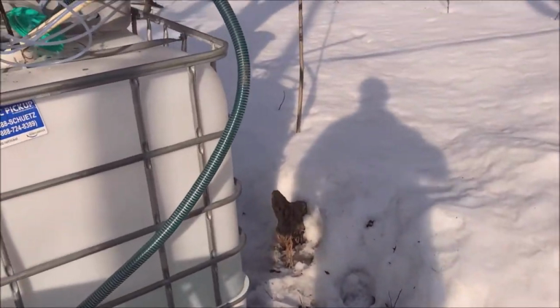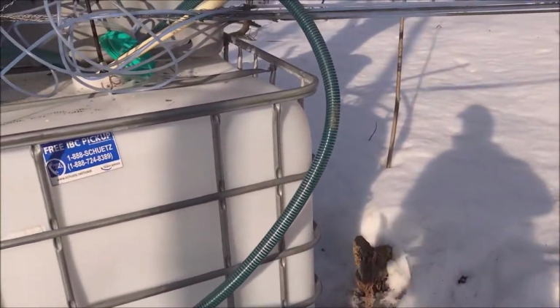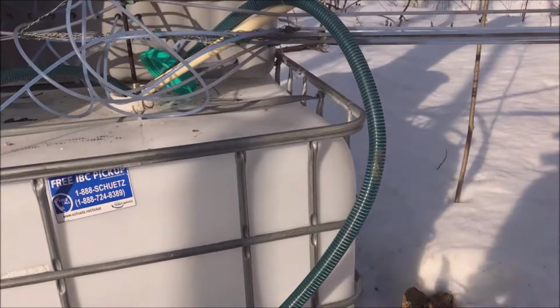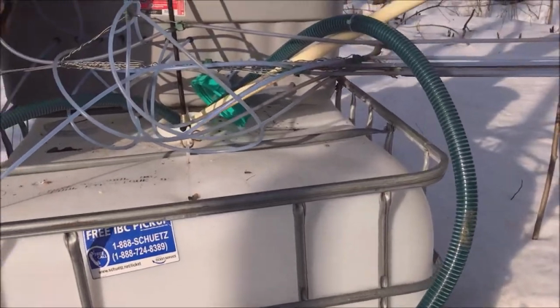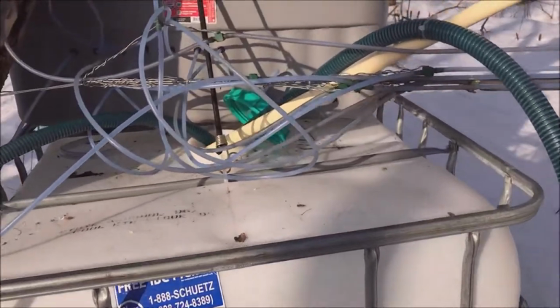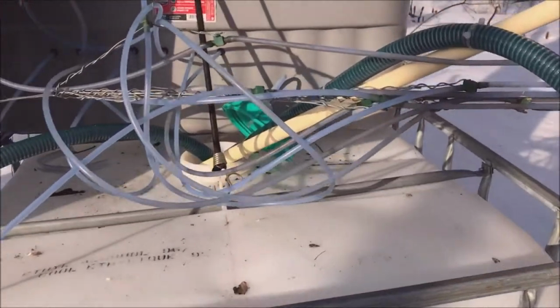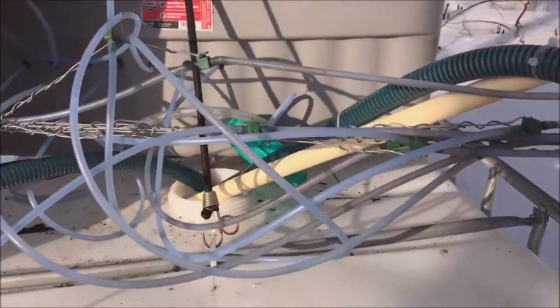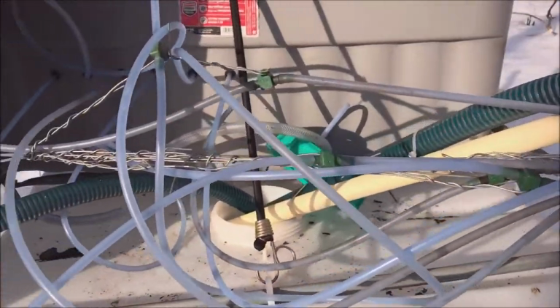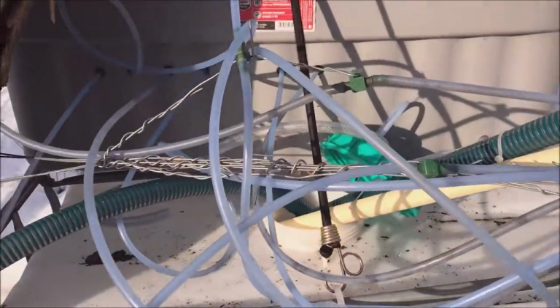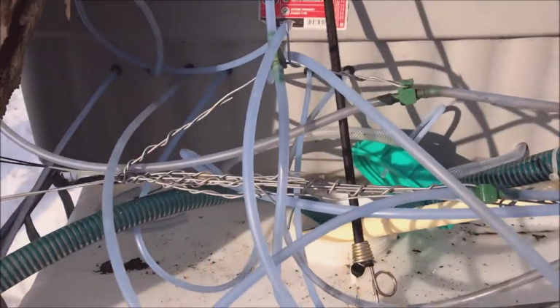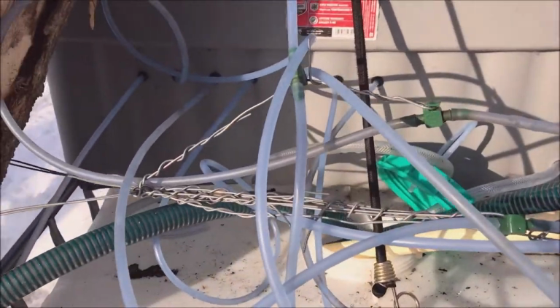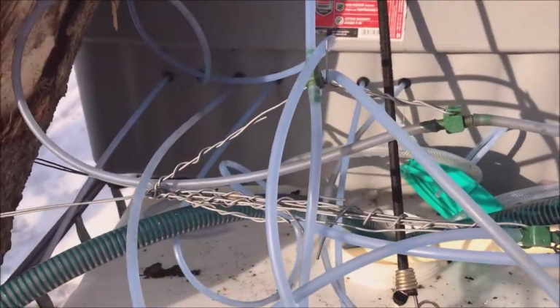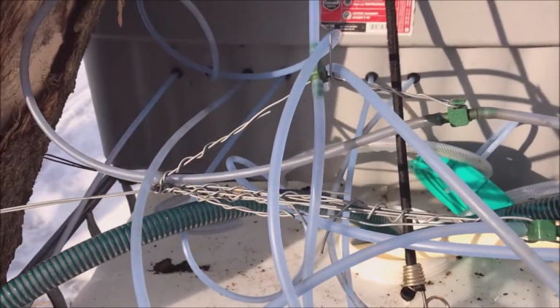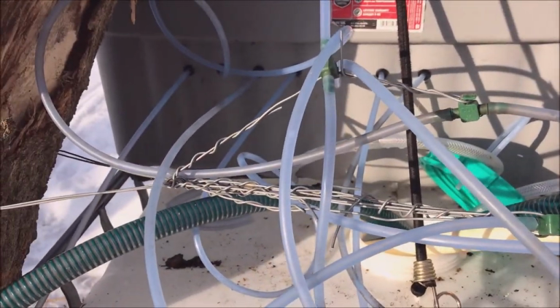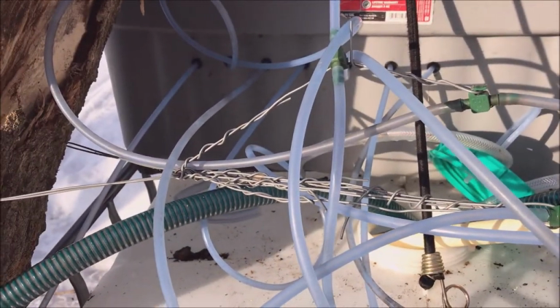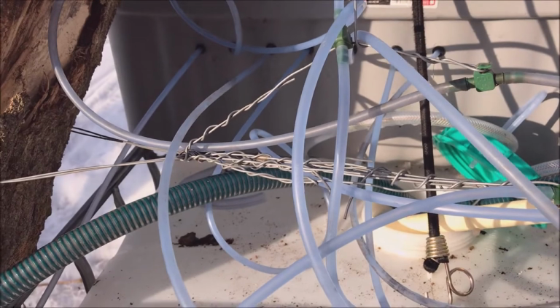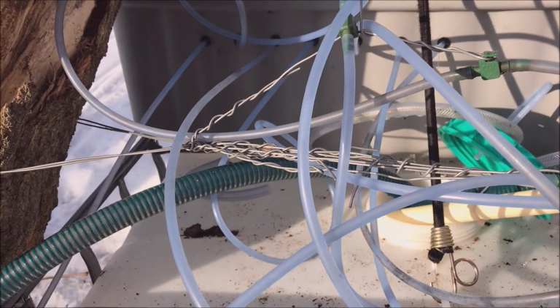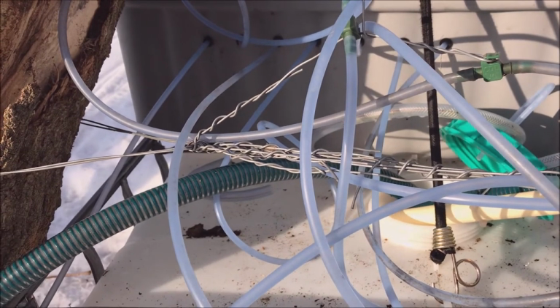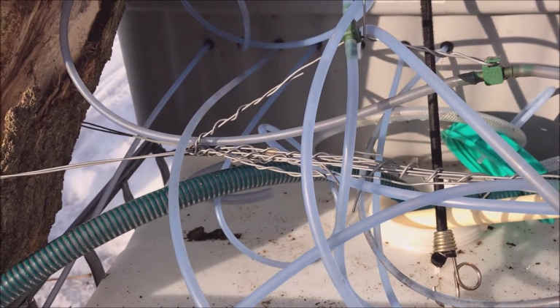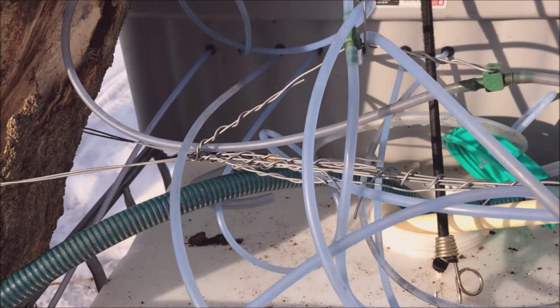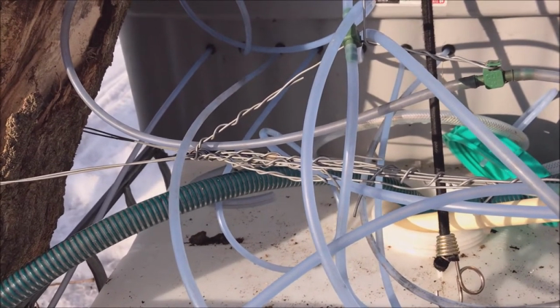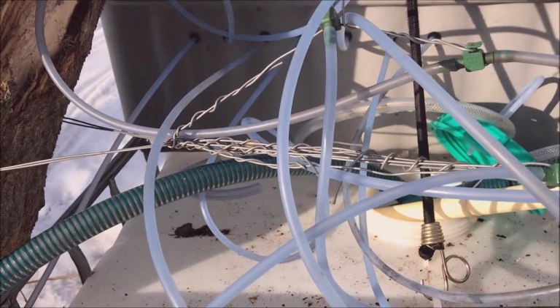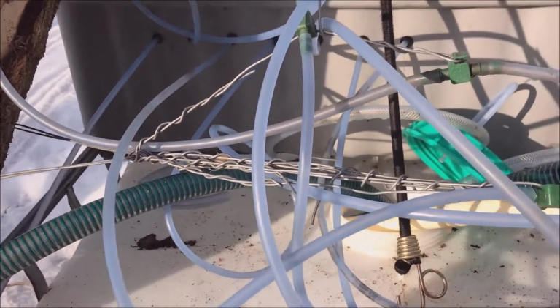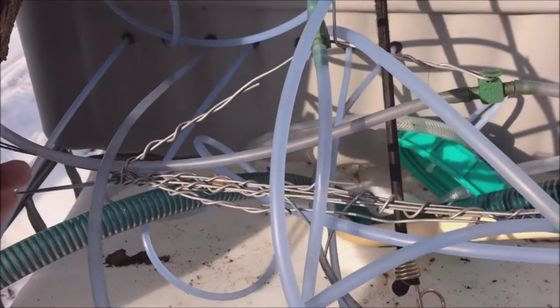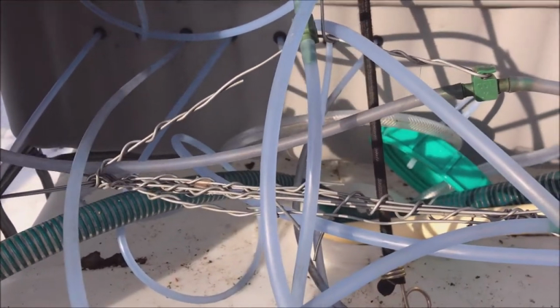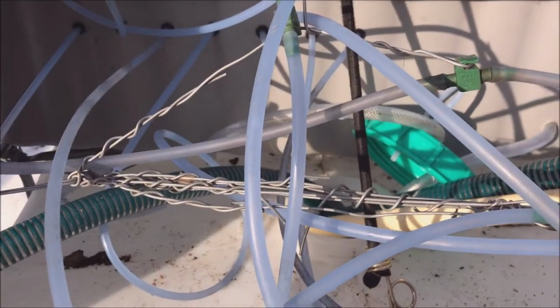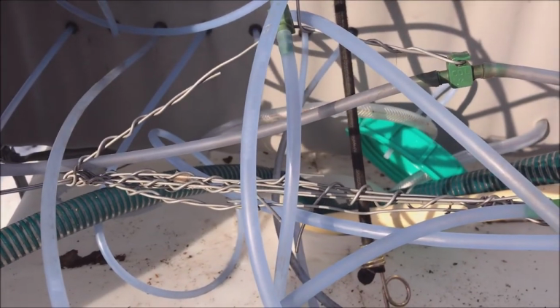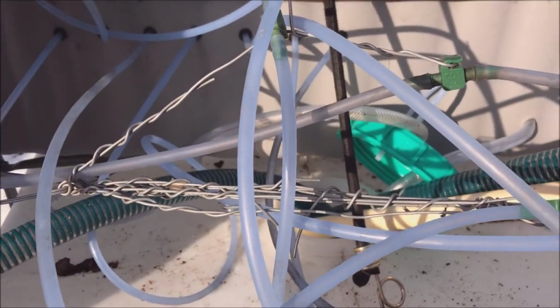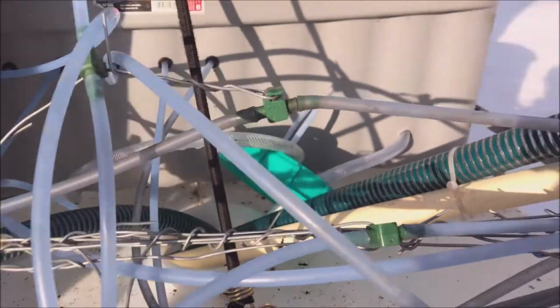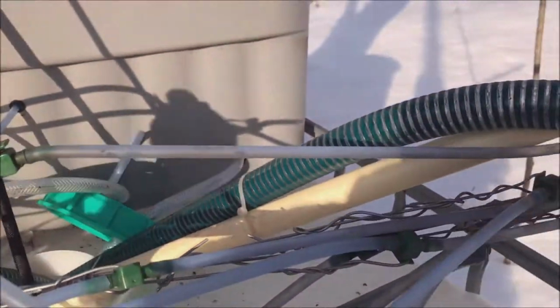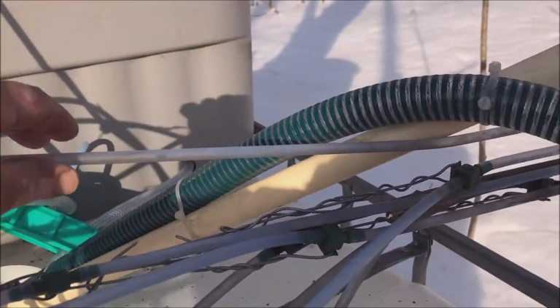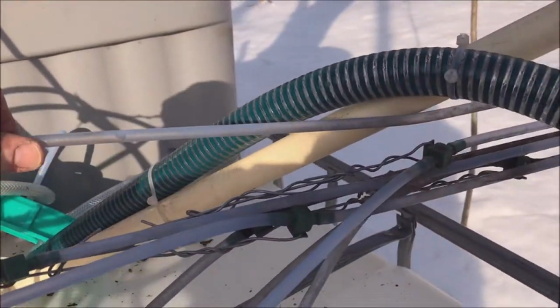Good morning. 2020 maple season and we thought we'd come out and have a look at the lines, but it looks like we noticed that we might have a squirrel chew in one of them.